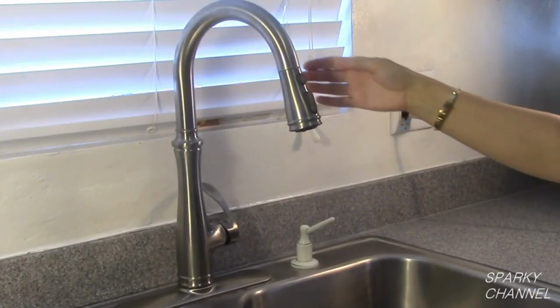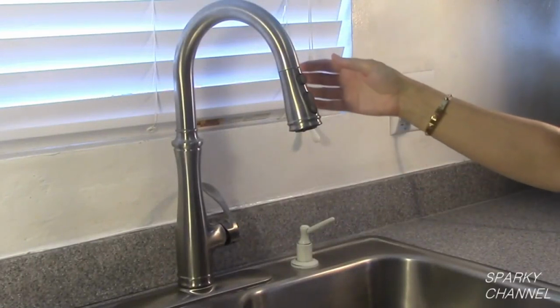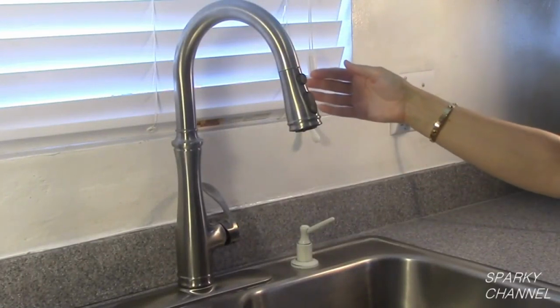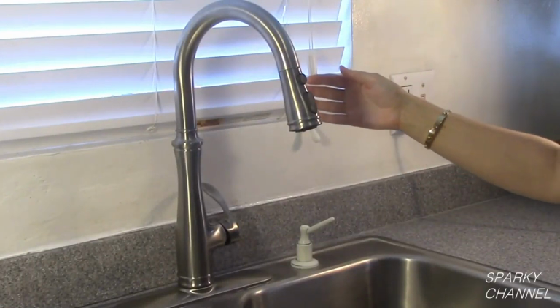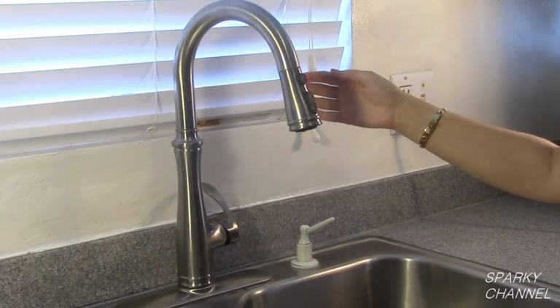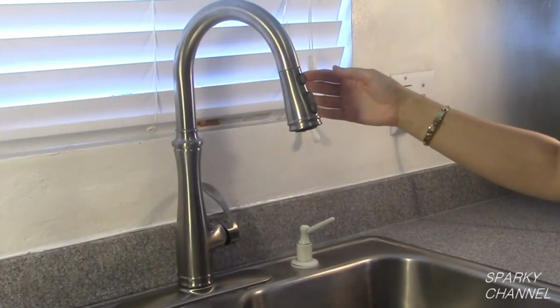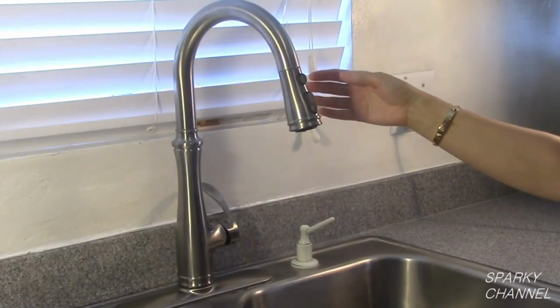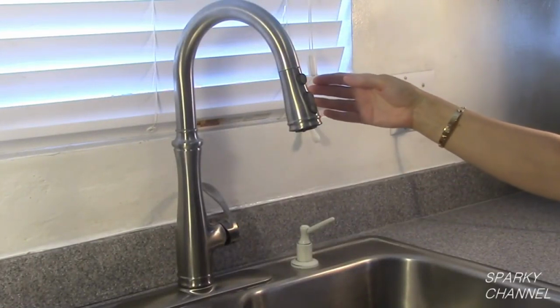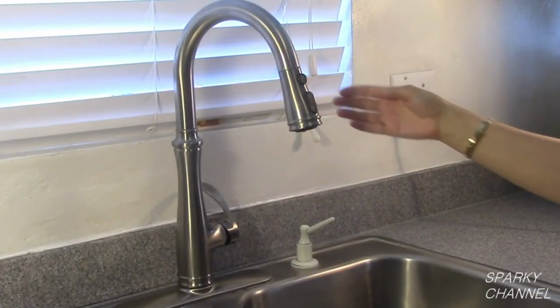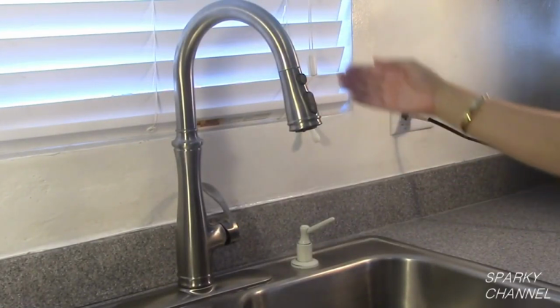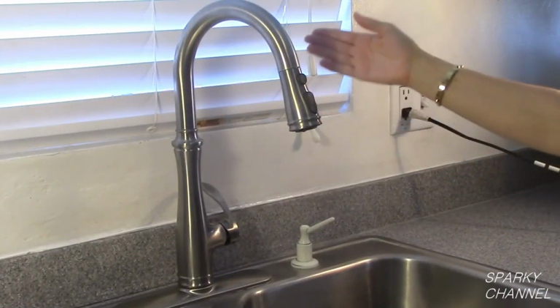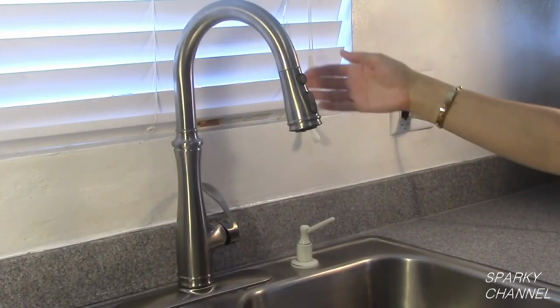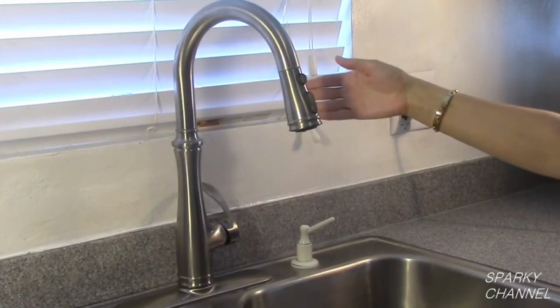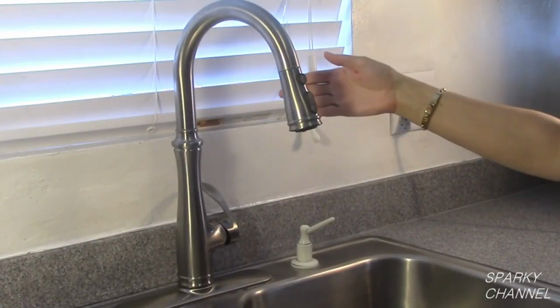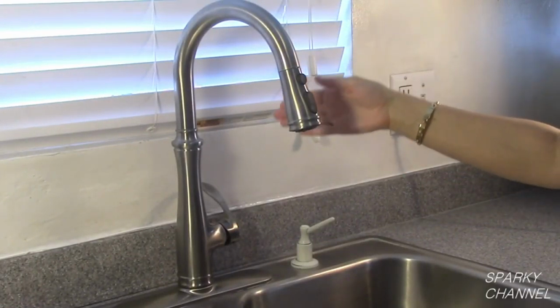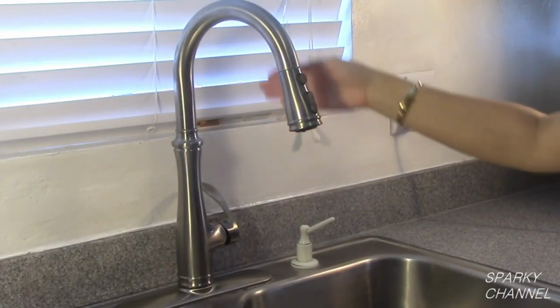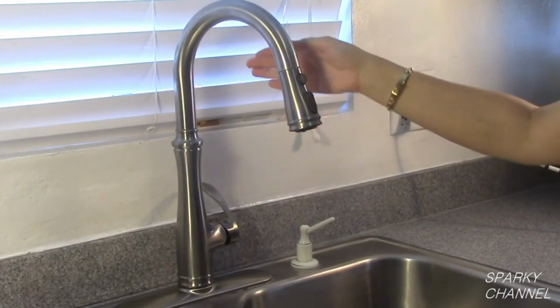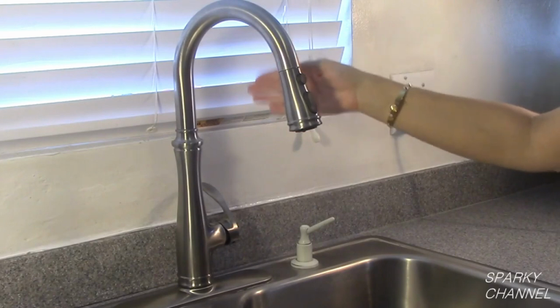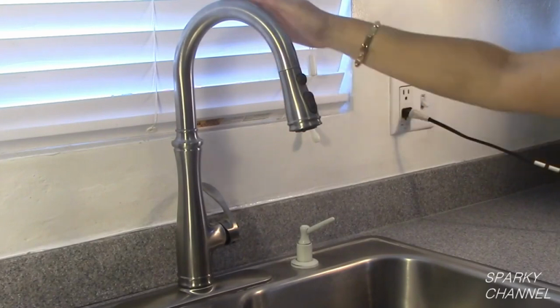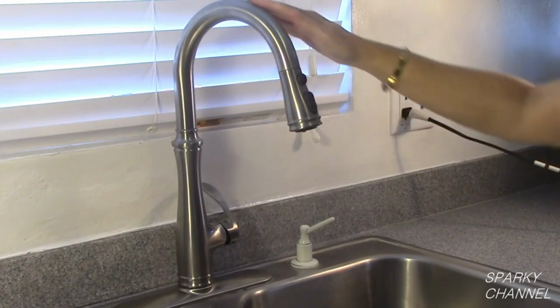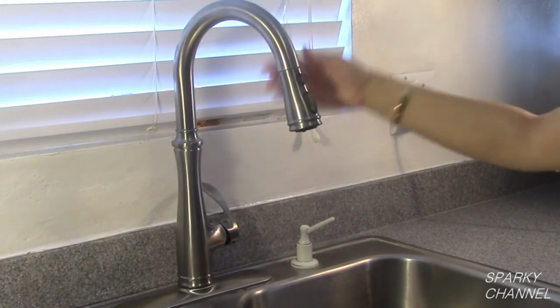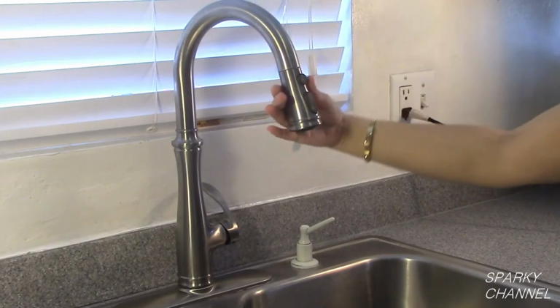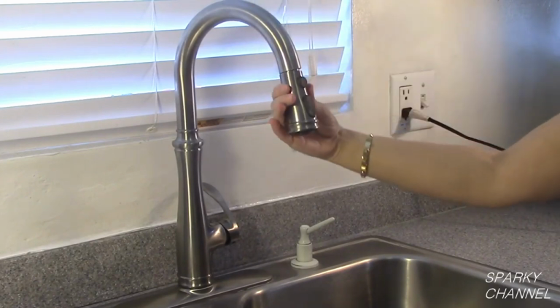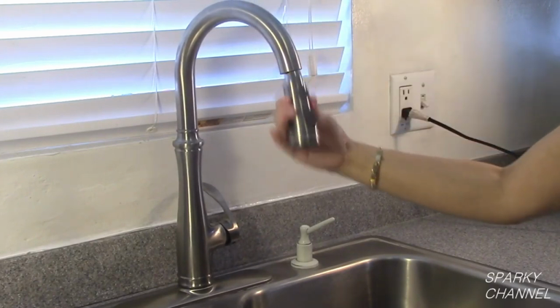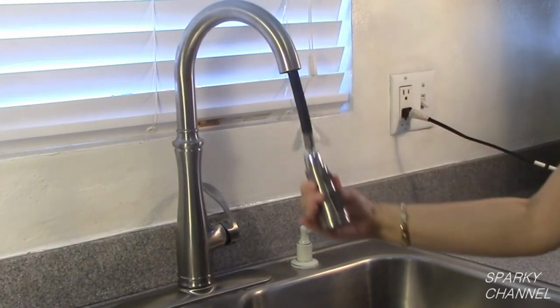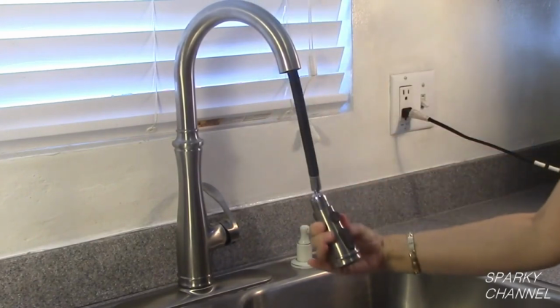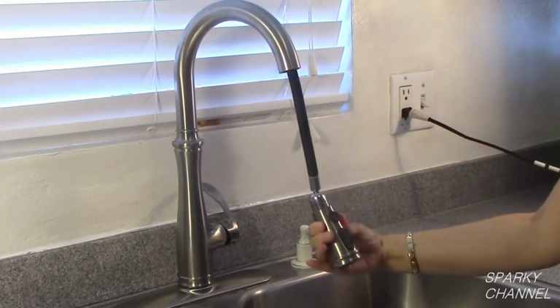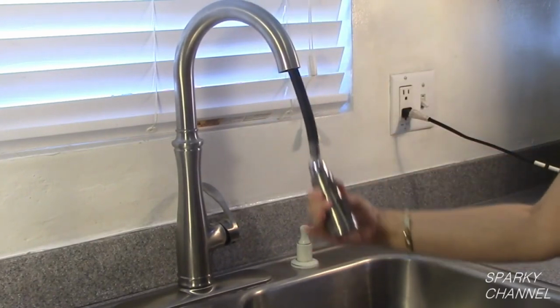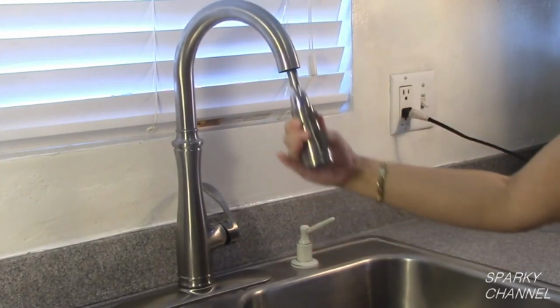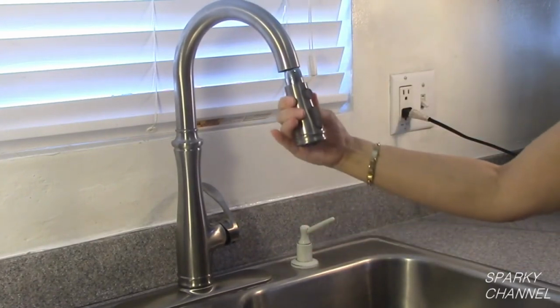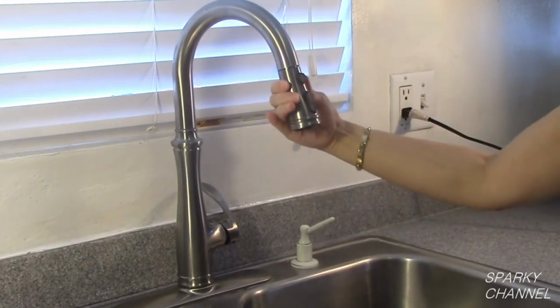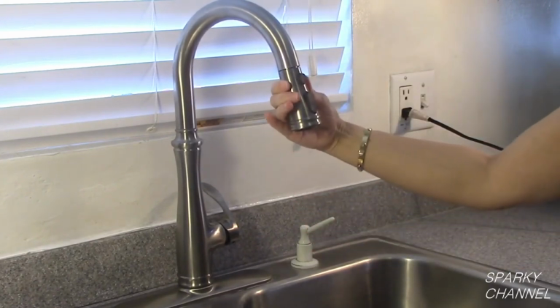Hi, this is Bill for SparkyChannel.com. Today I'm going to show you how to install the Kohler Bolera Pull Down Faucet.